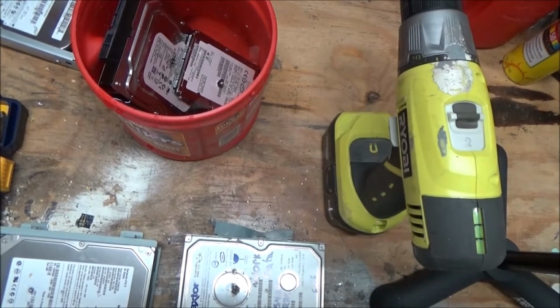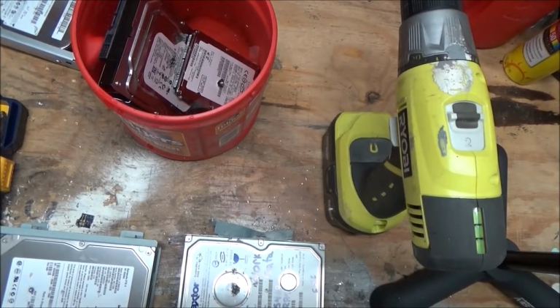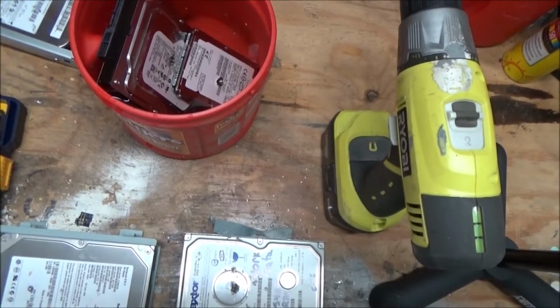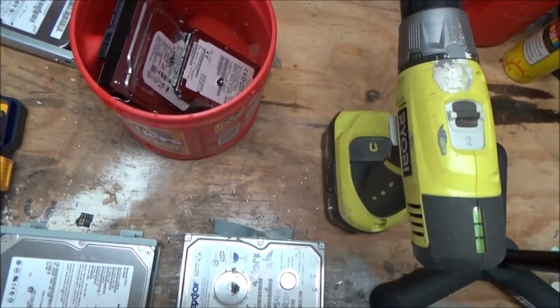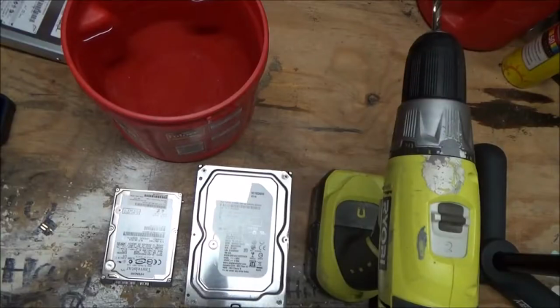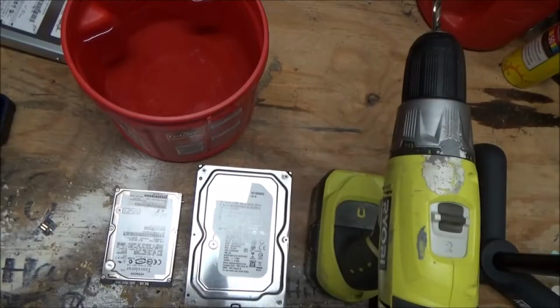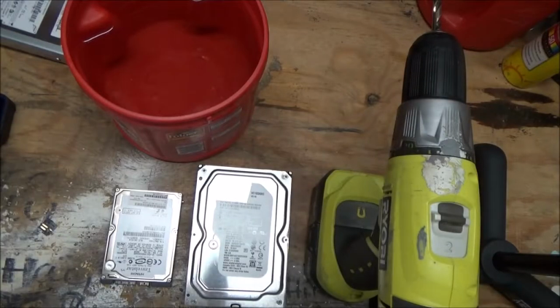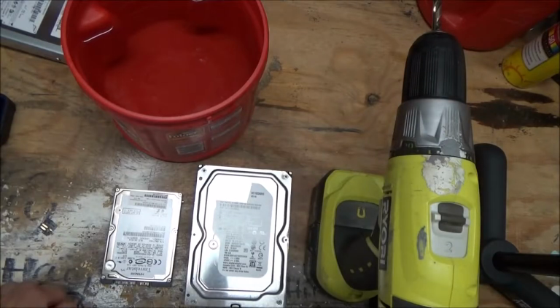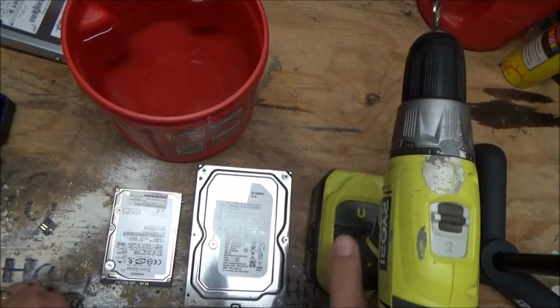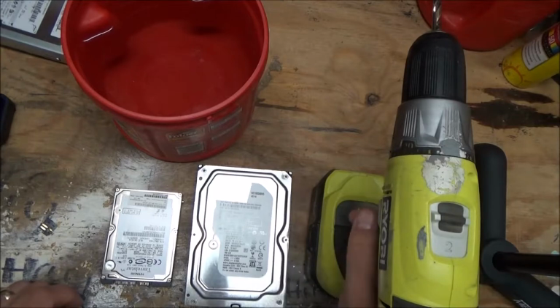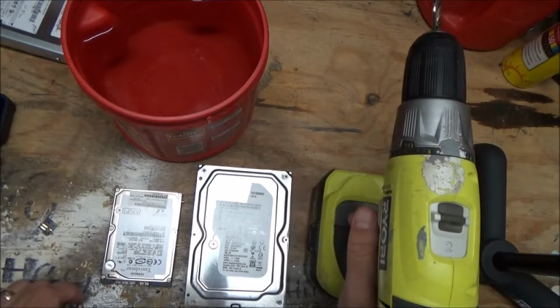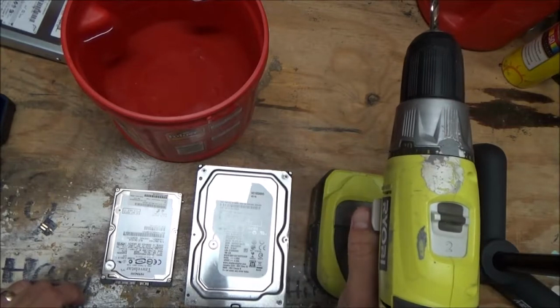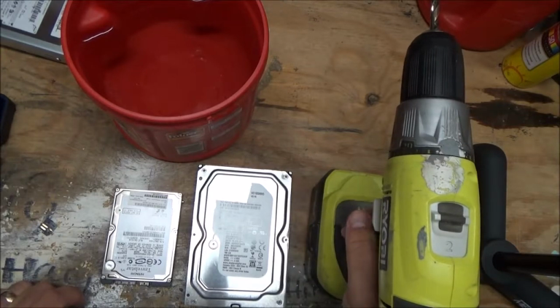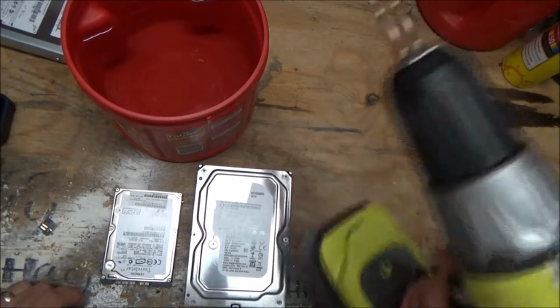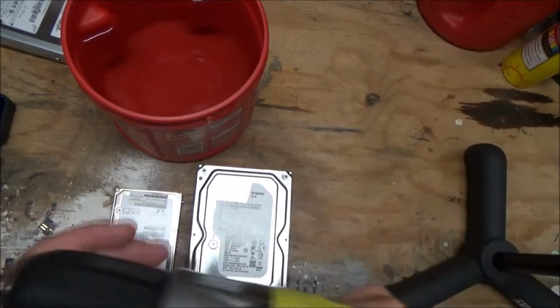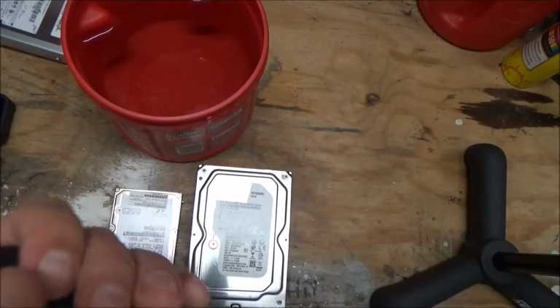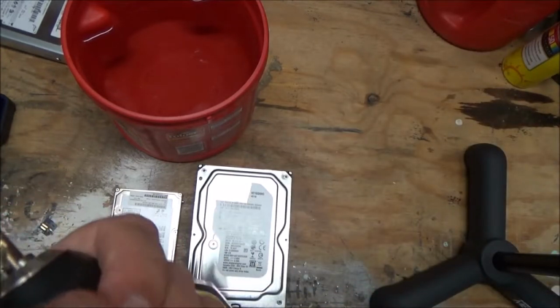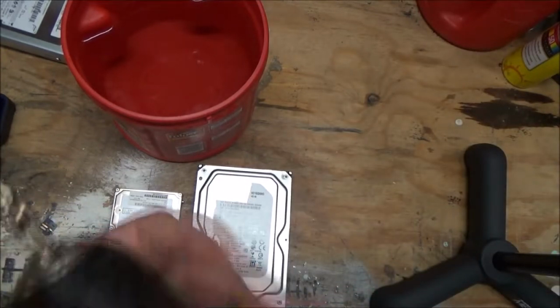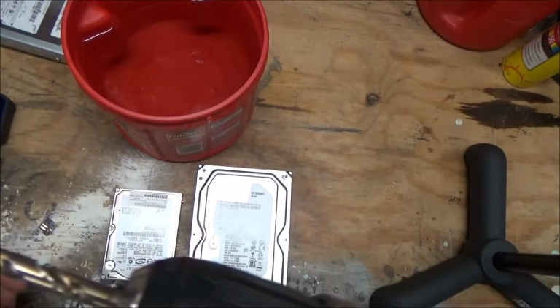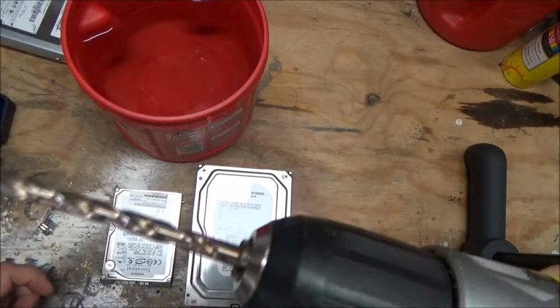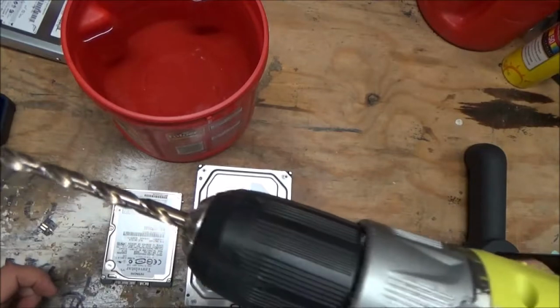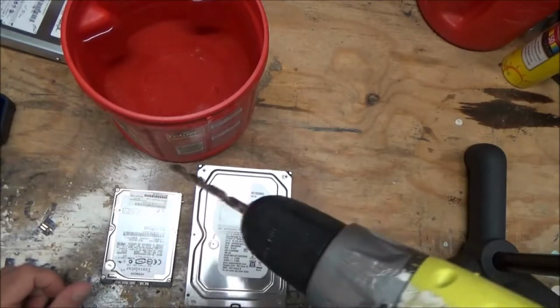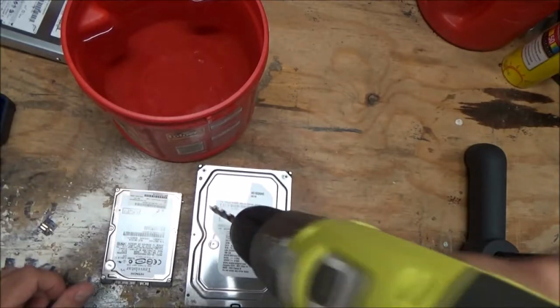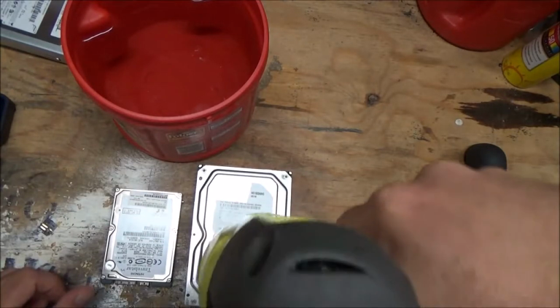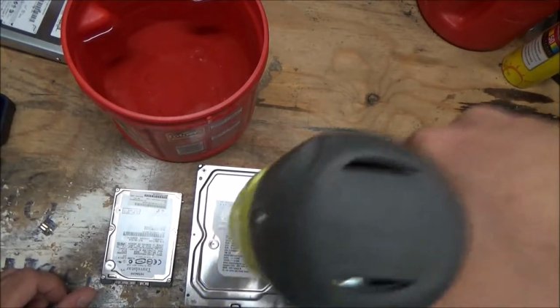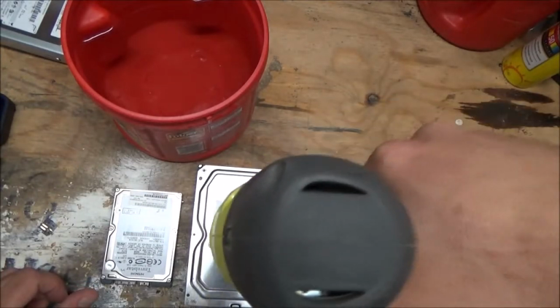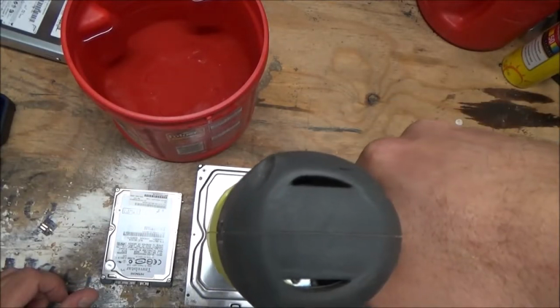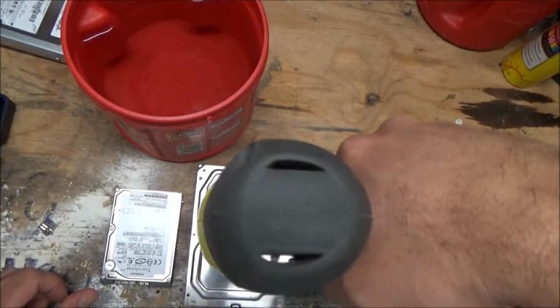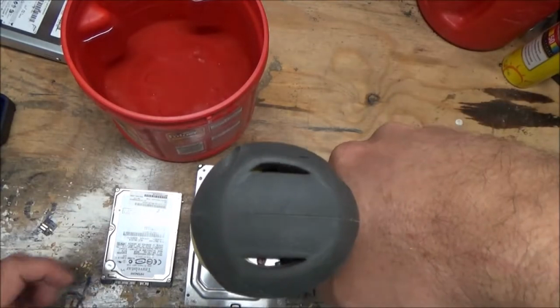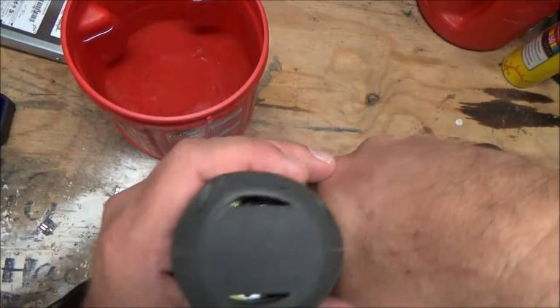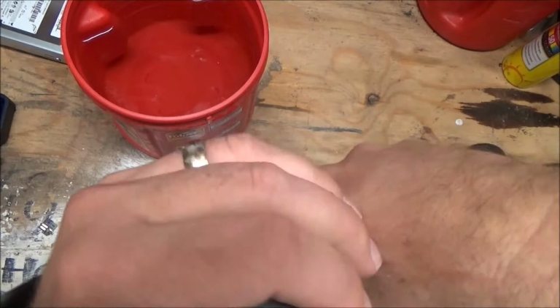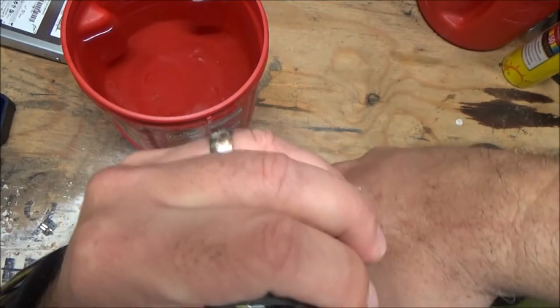Here we go. Basically what you want to do is use about a quarter-inch bit with a wireless drill. Some of these will require a corded drill because they're really tough. Basically what you do is go right in the center of the drive.